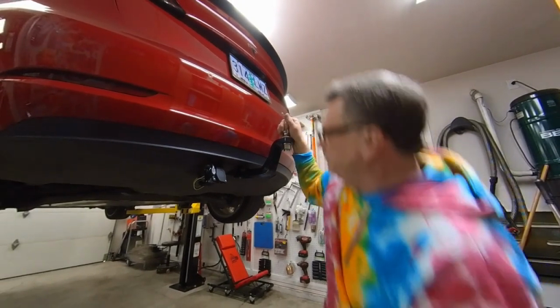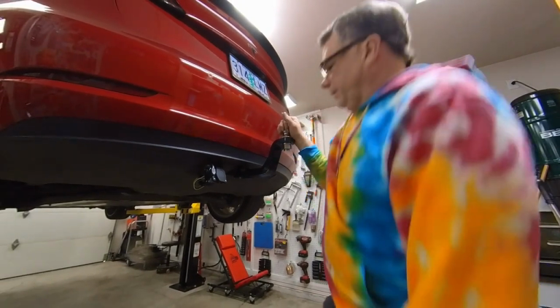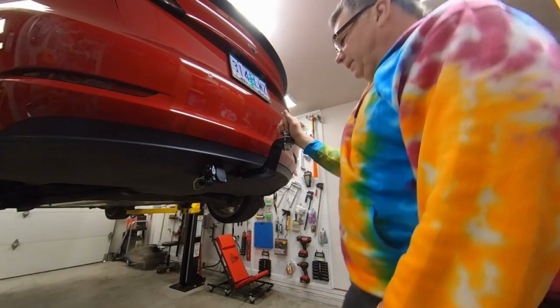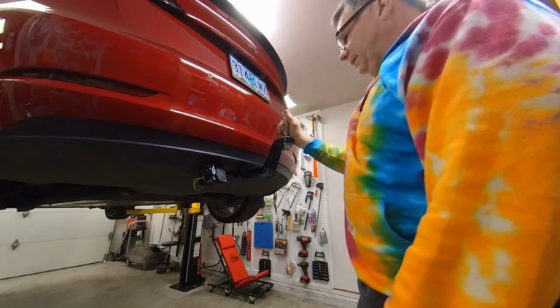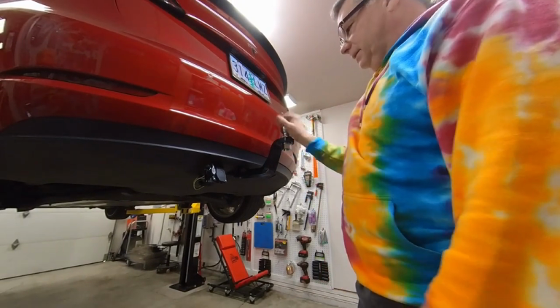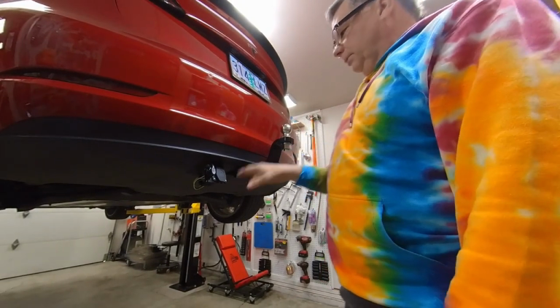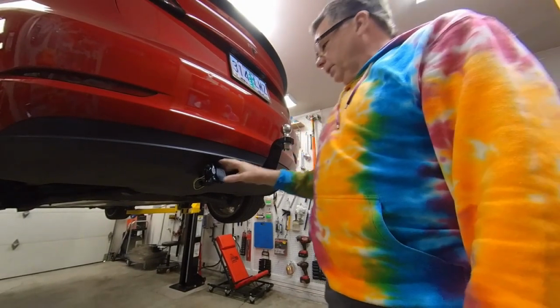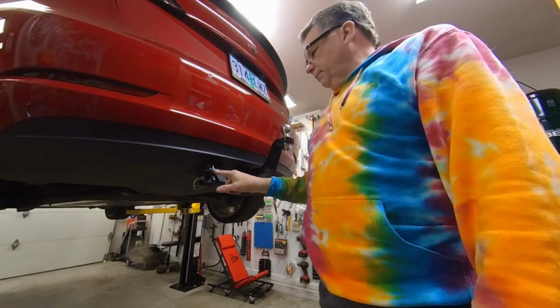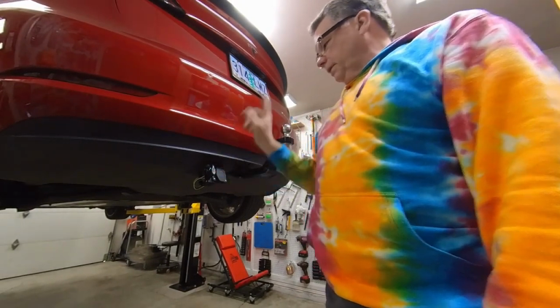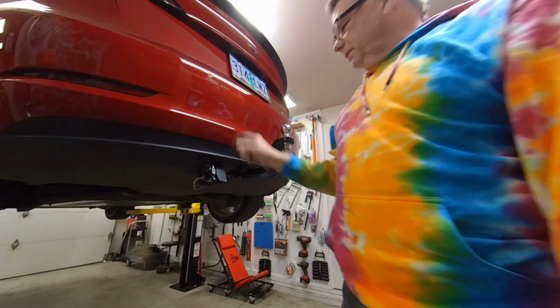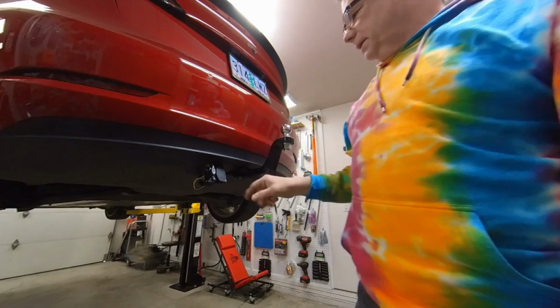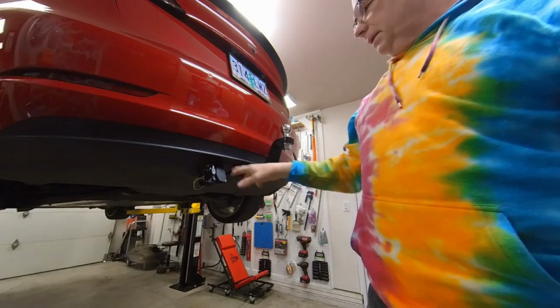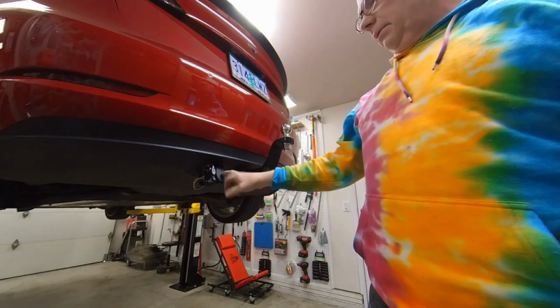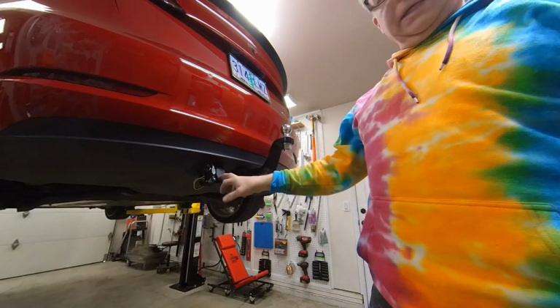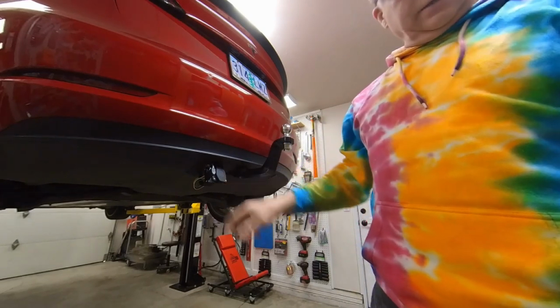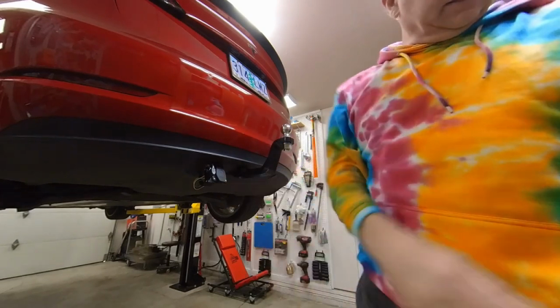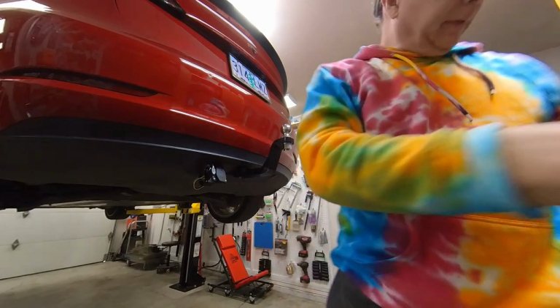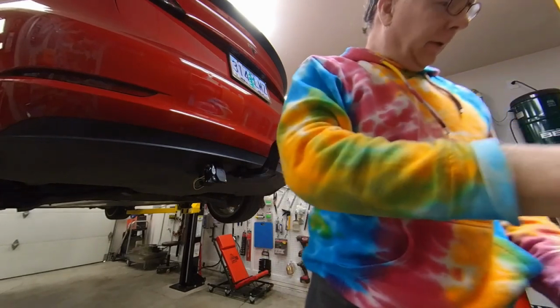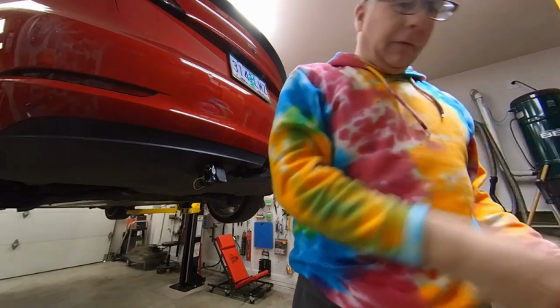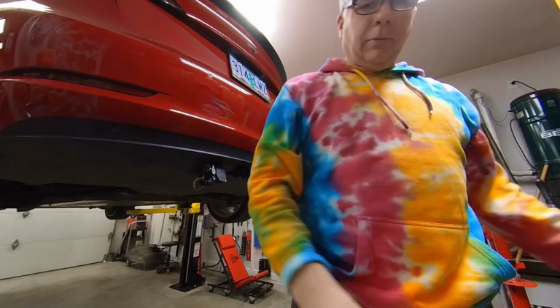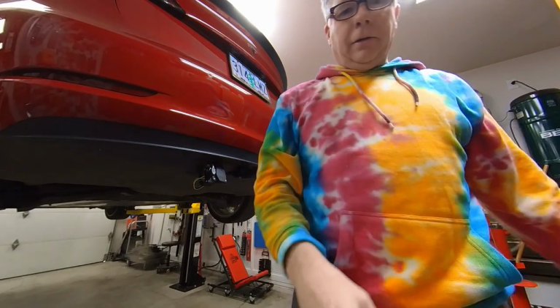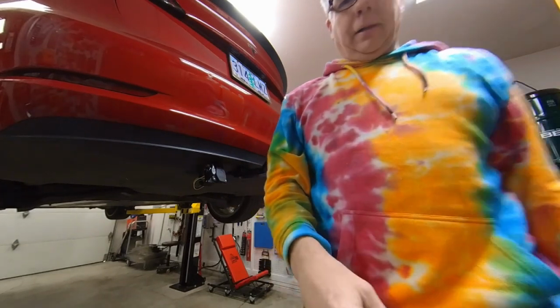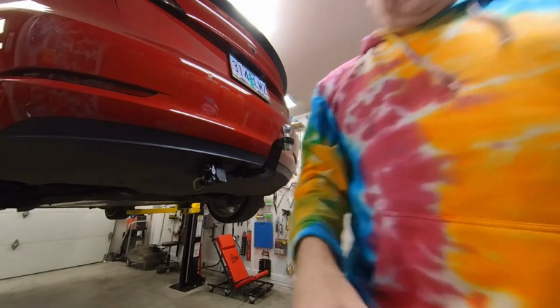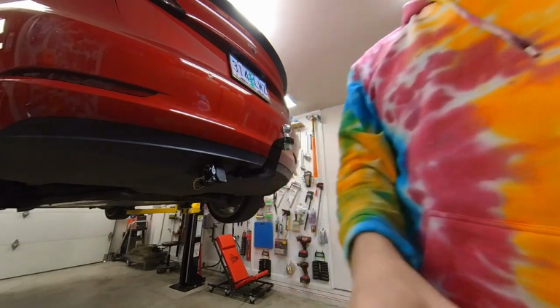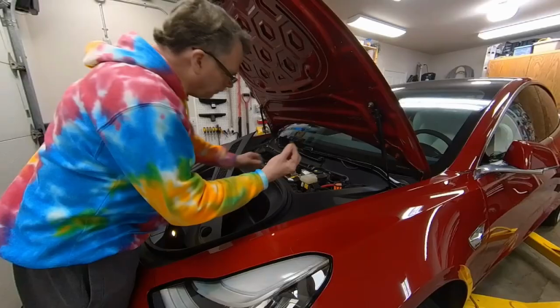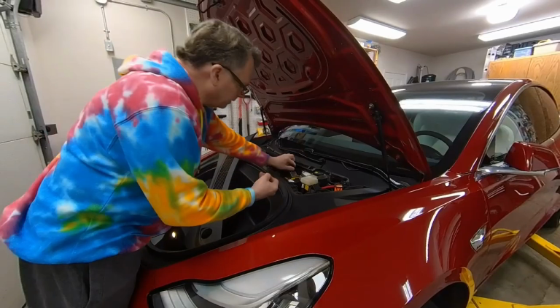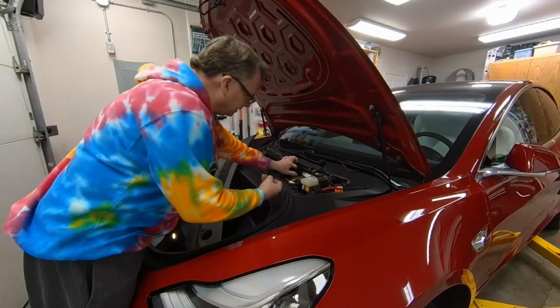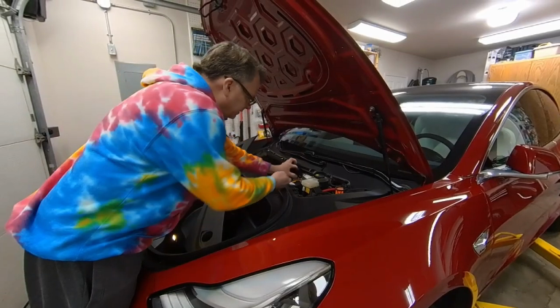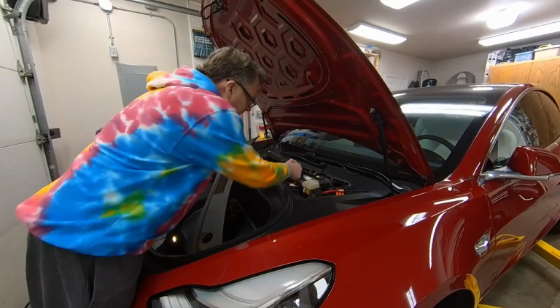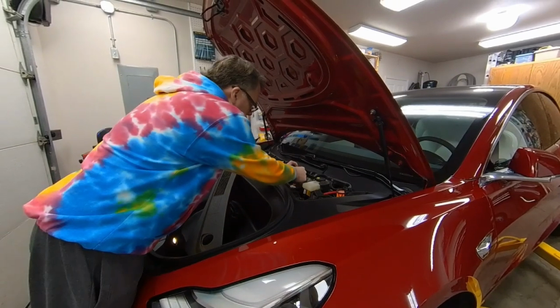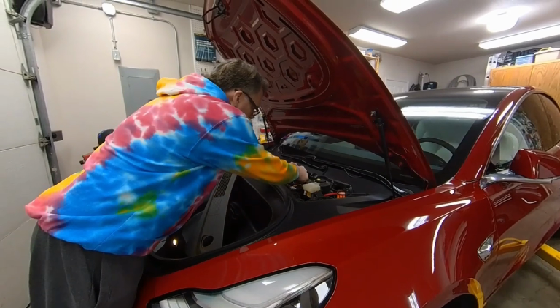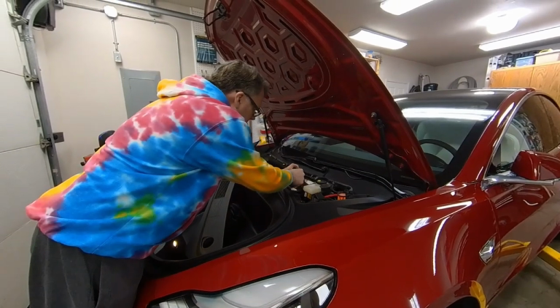Before we do anything else, we'll go ahead and plug the fuse in and we'll test our connections and make sure everything is wired correctly. I'll probably leave this fuse in from now on.